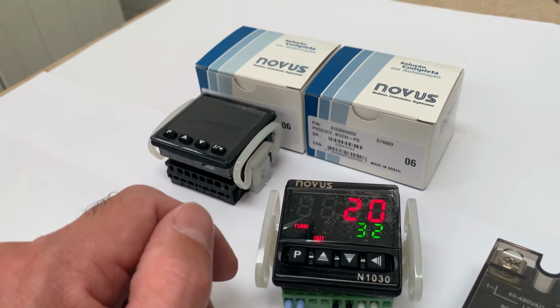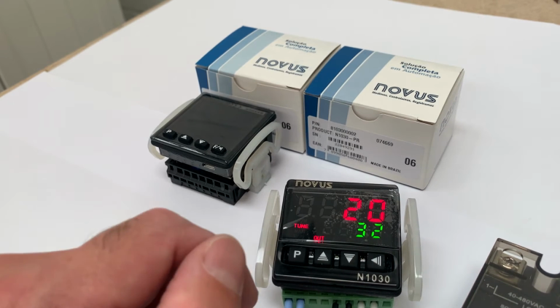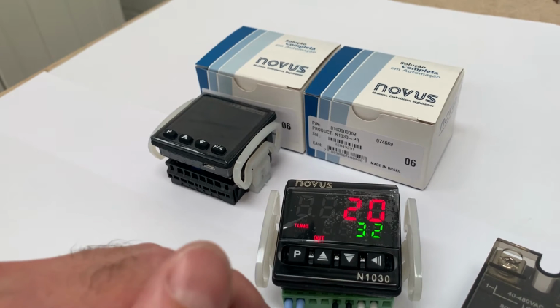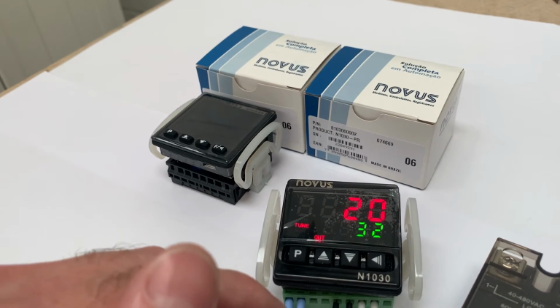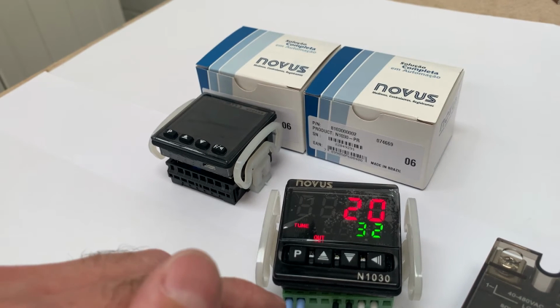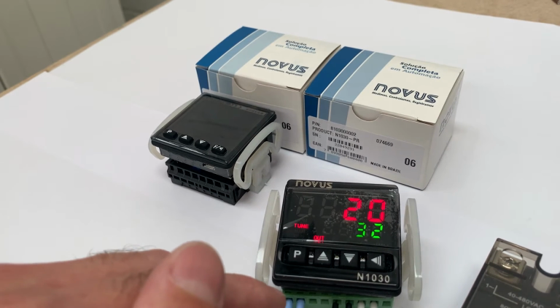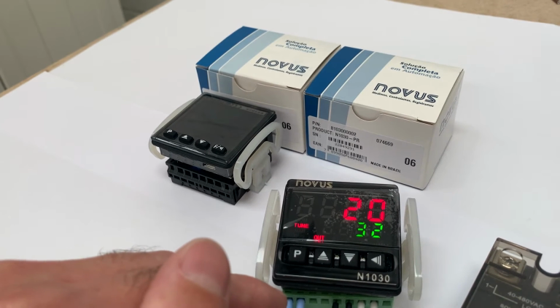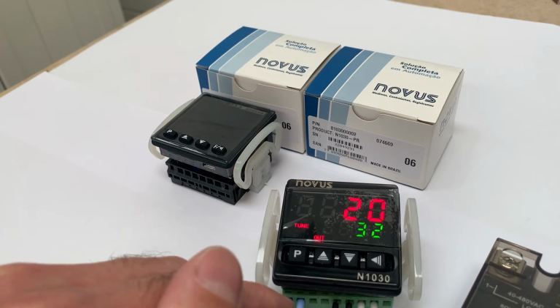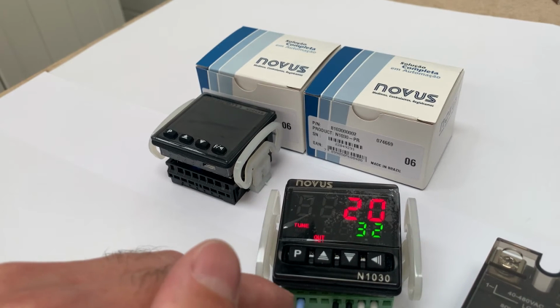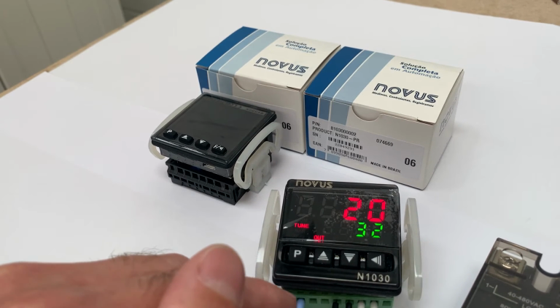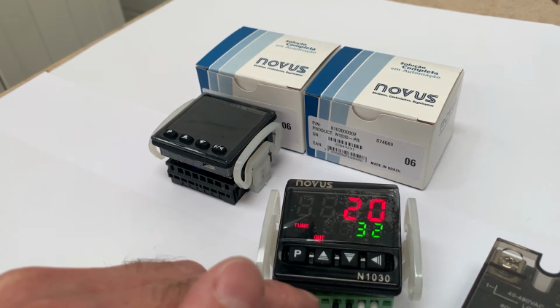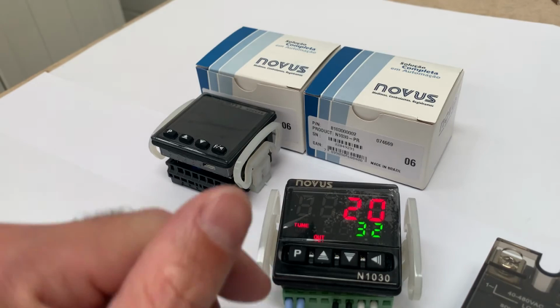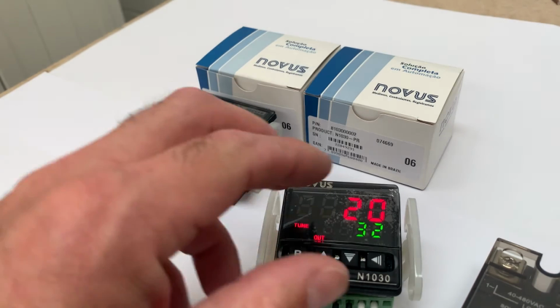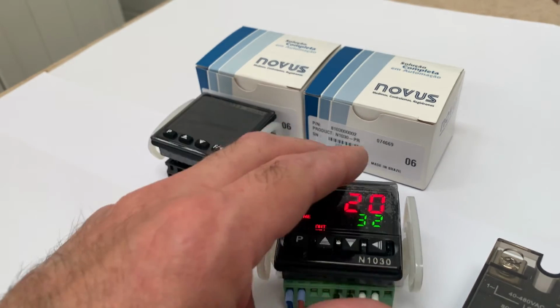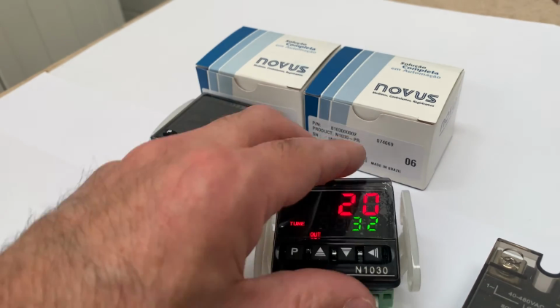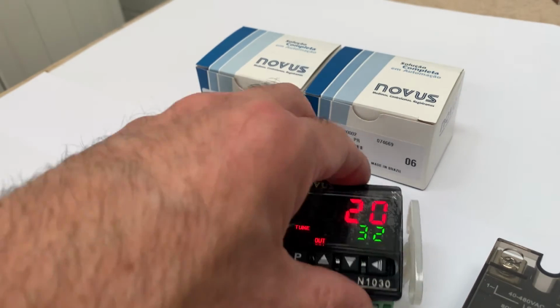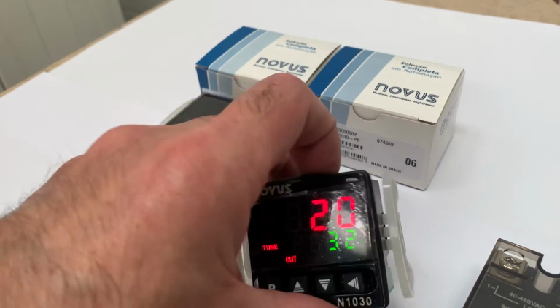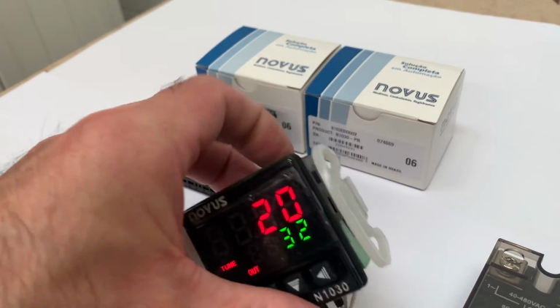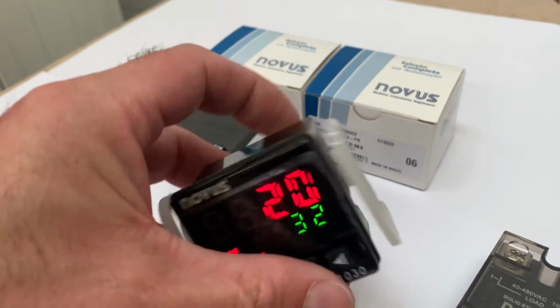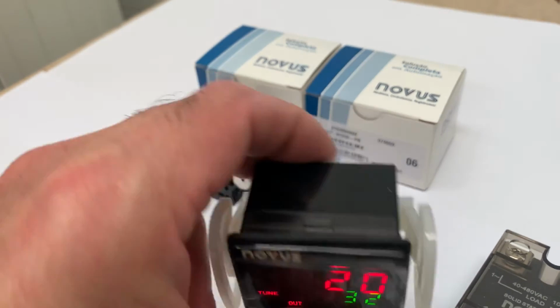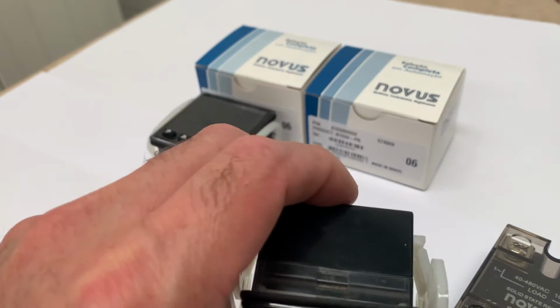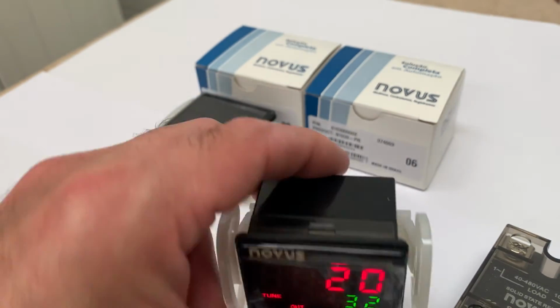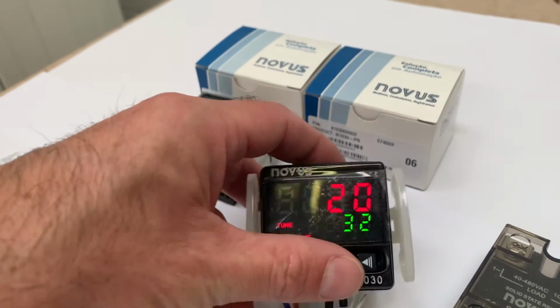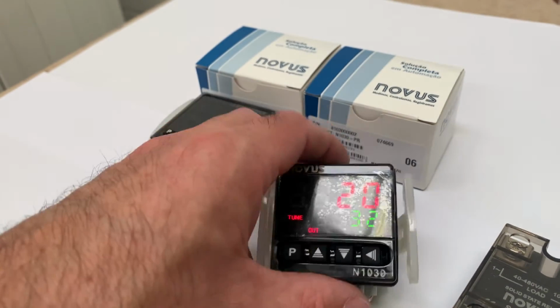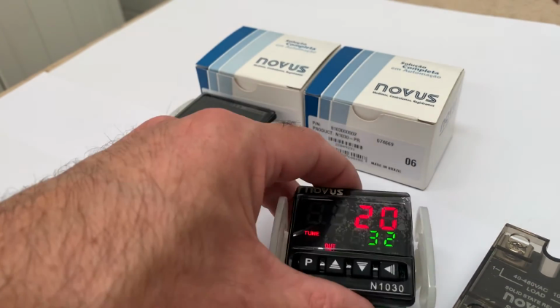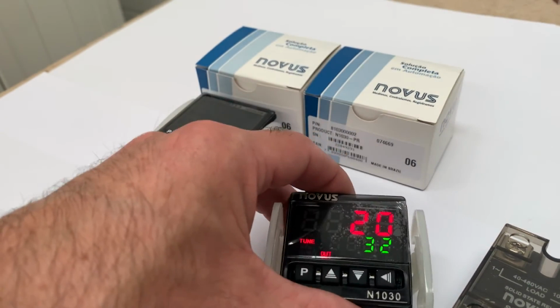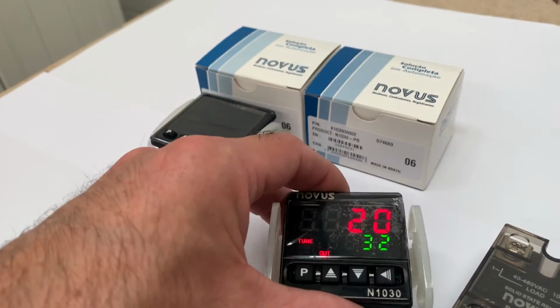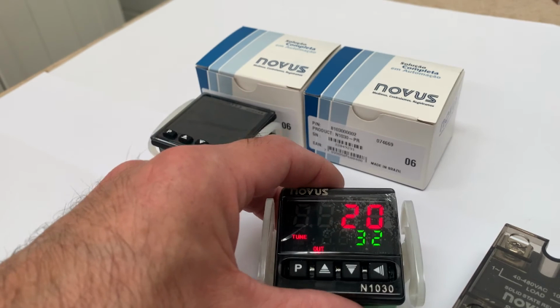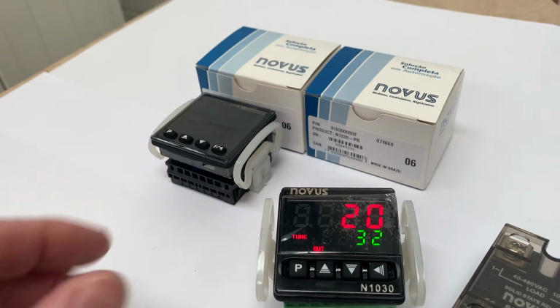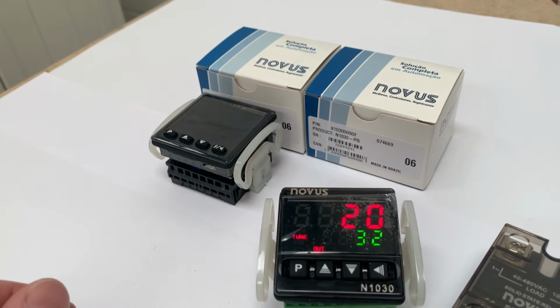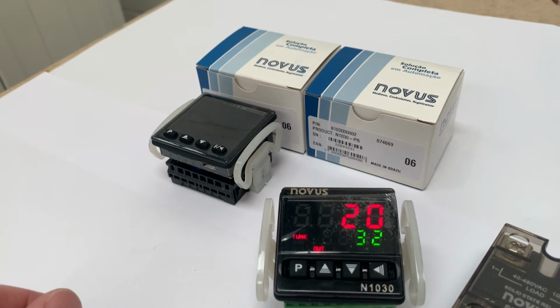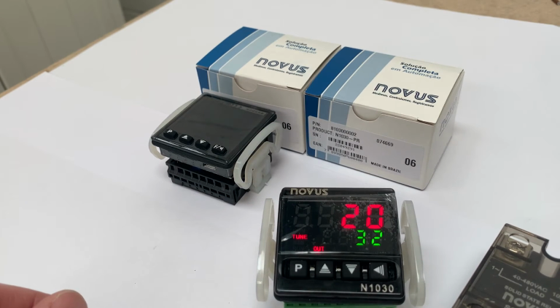What I'm also going to show you briefly is that the terminal block here is removable. It's a really narrow depth controller — exceptional value for money really.